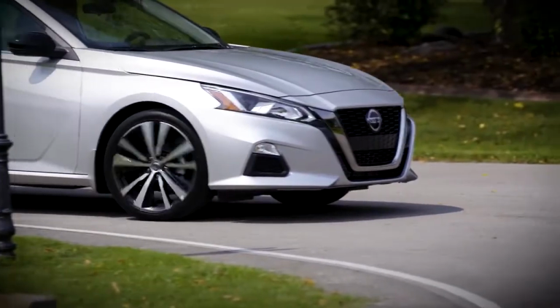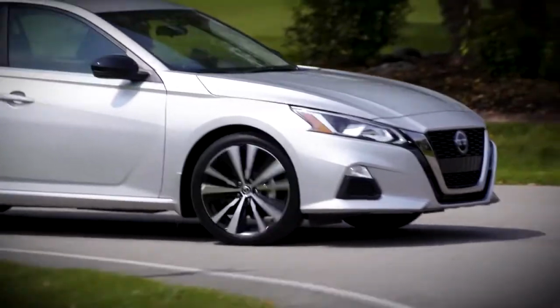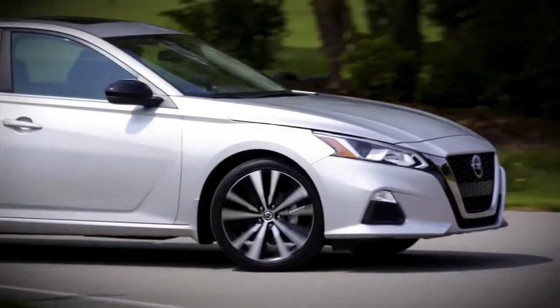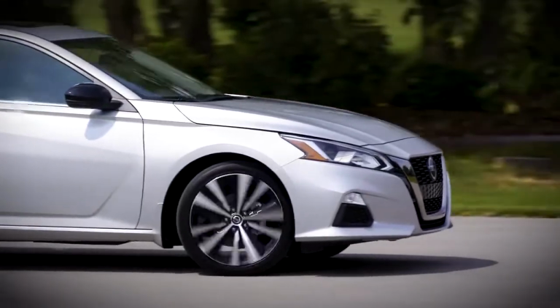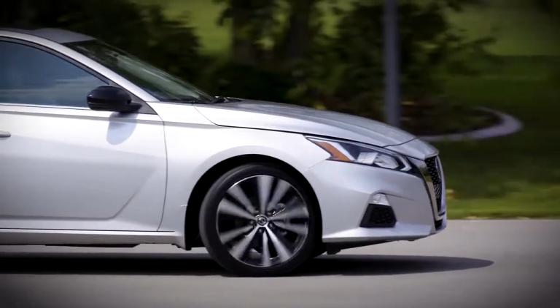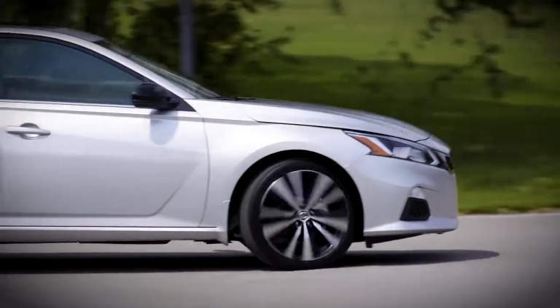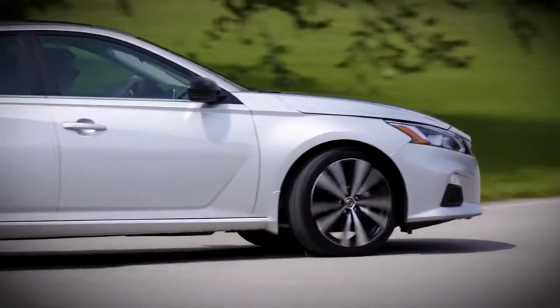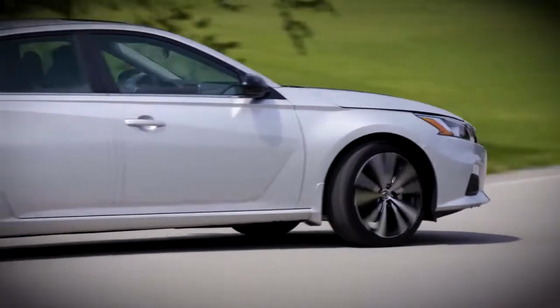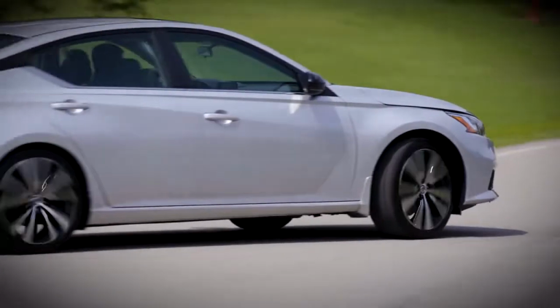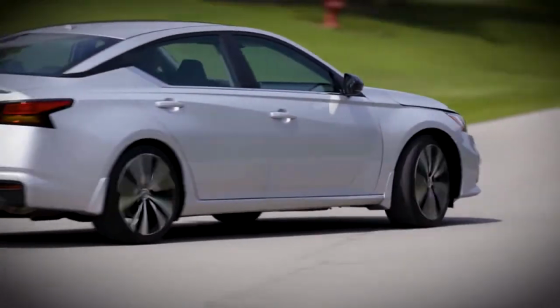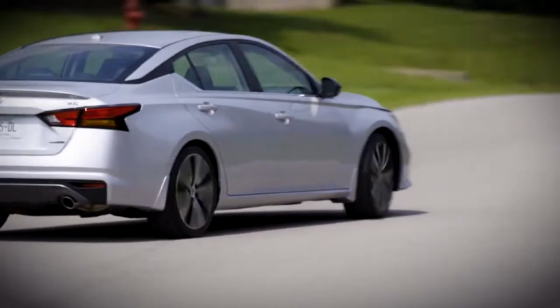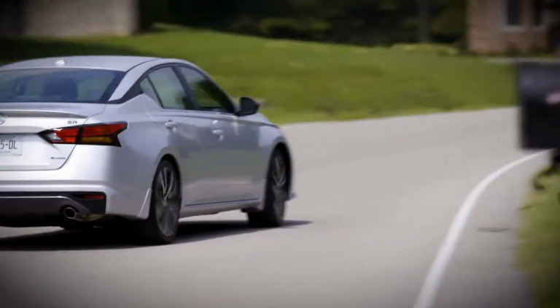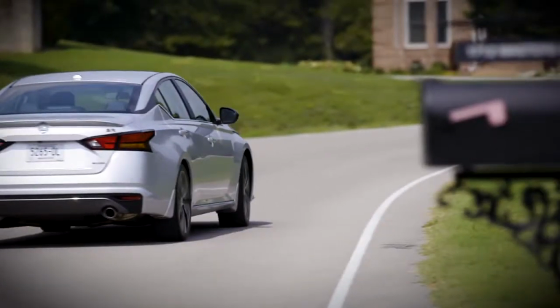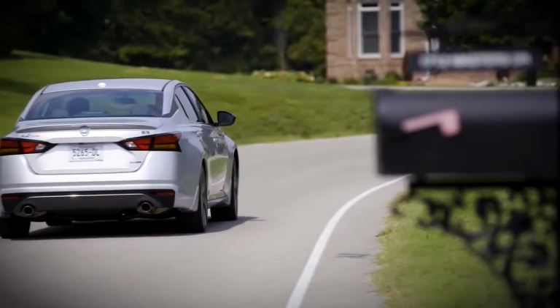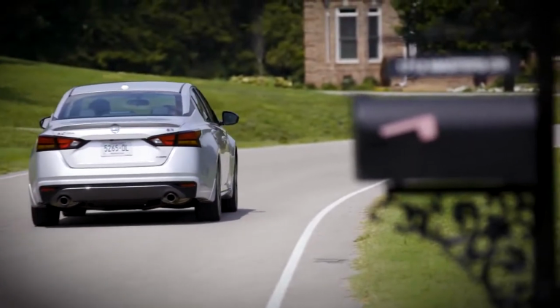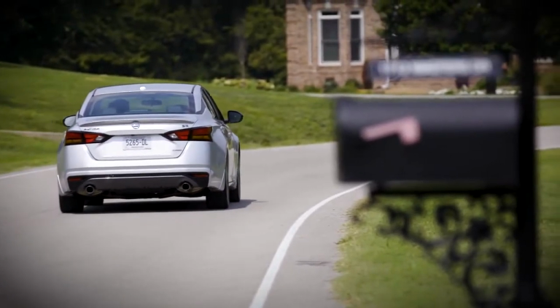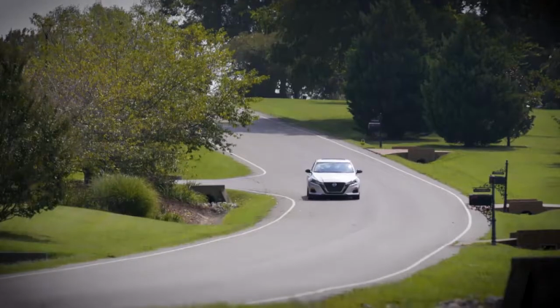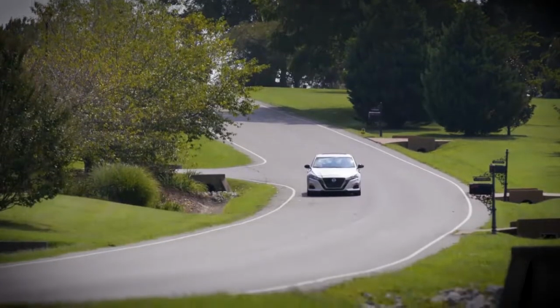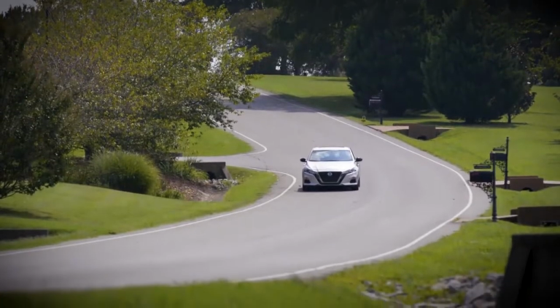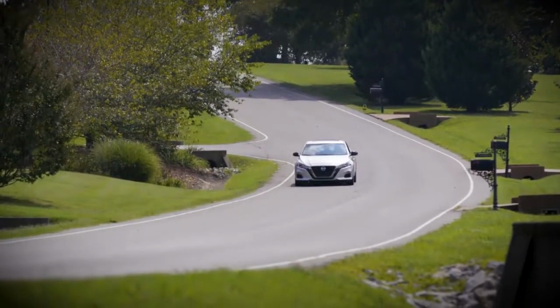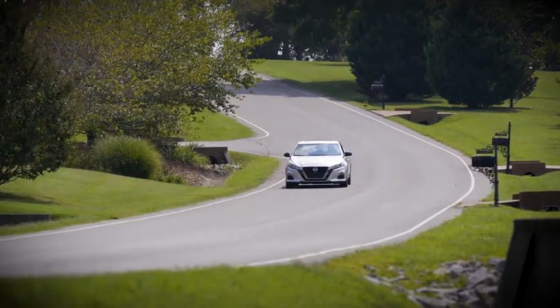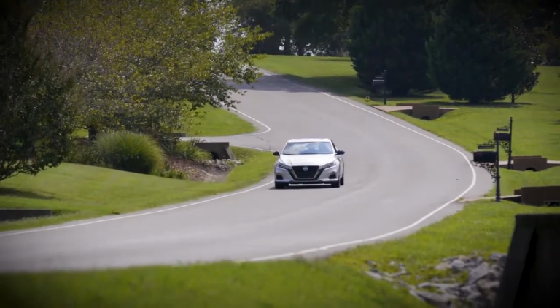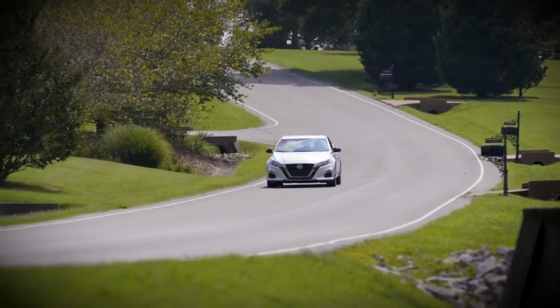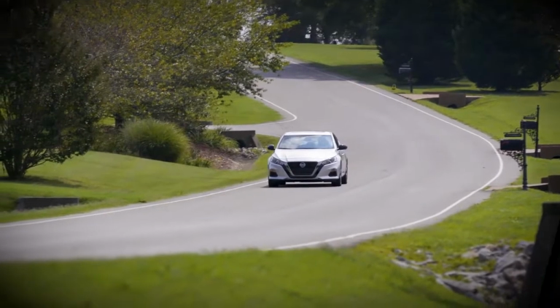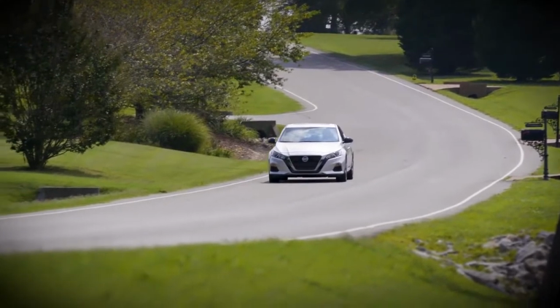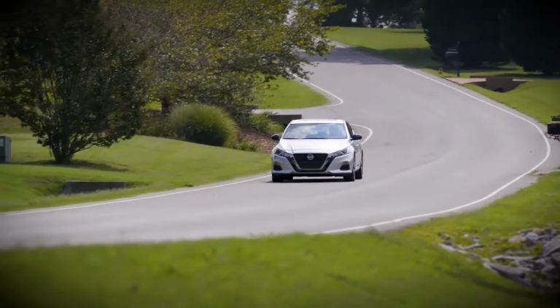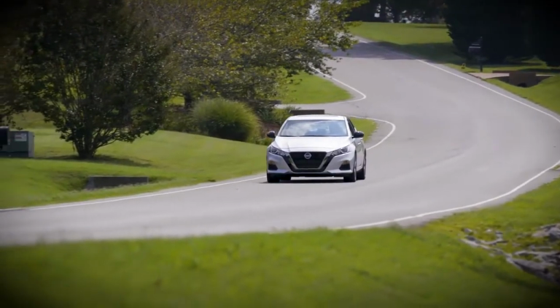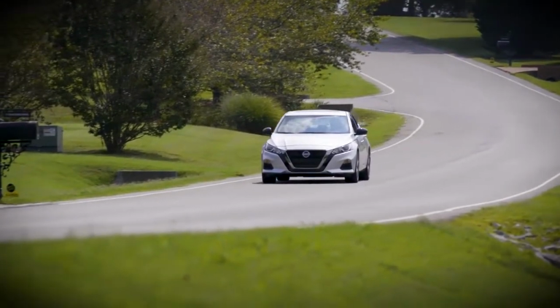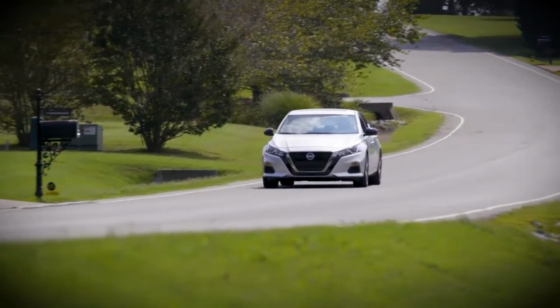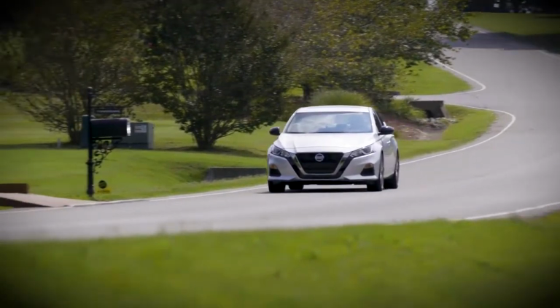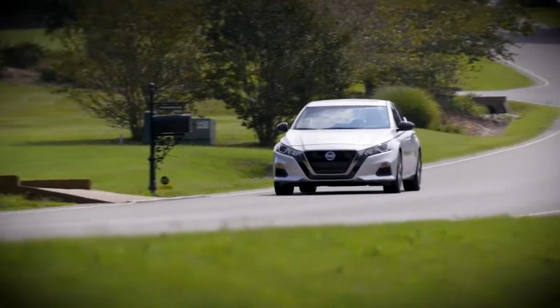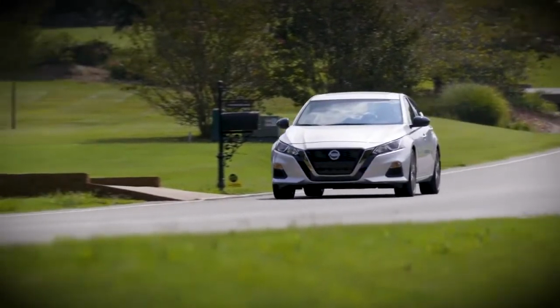Nissan Altima. From the powerful lines to the available LED headlights, is a modern masterpiece shaped in the wind tunnel. The result? A beautifully designed sedan that turns heads as much for its looks as it does for its craftsmanship.